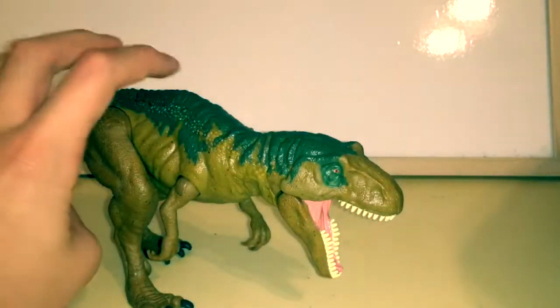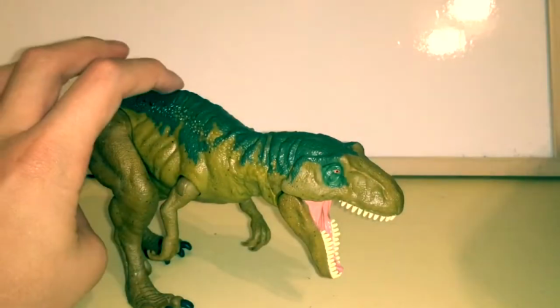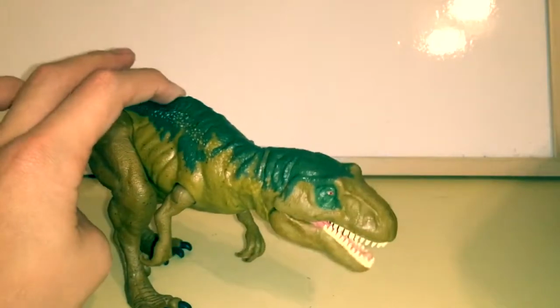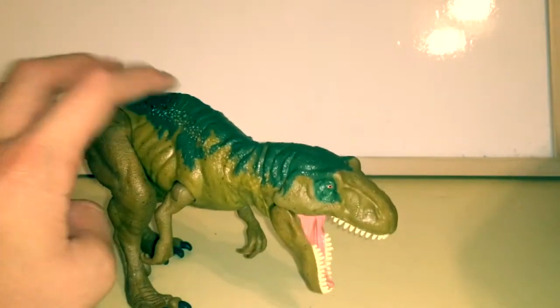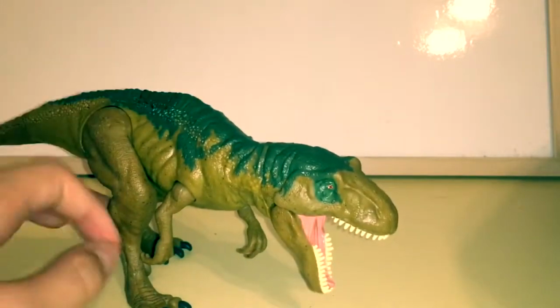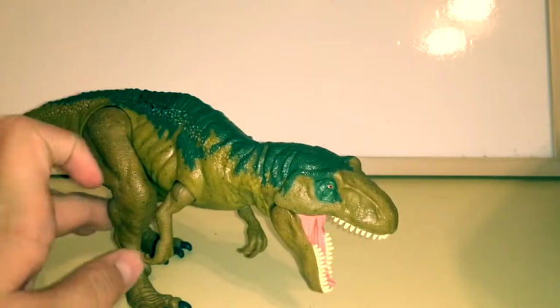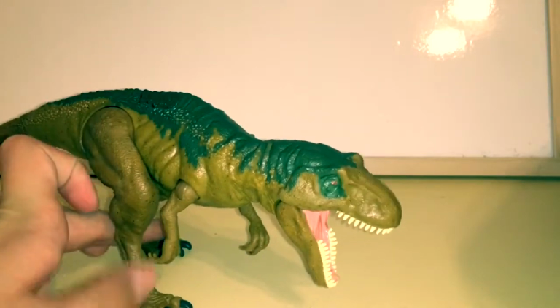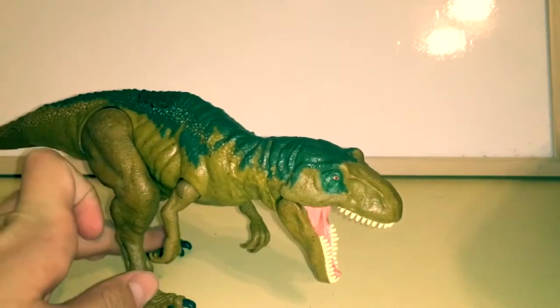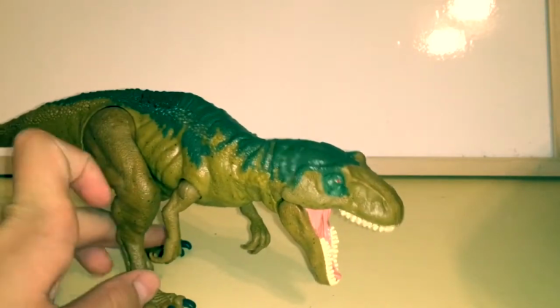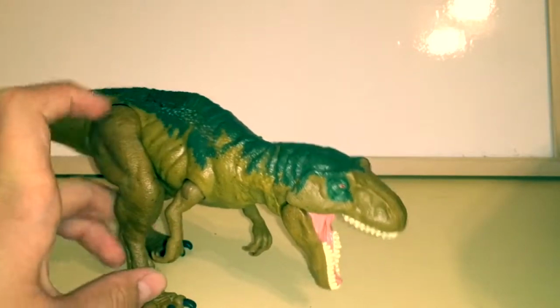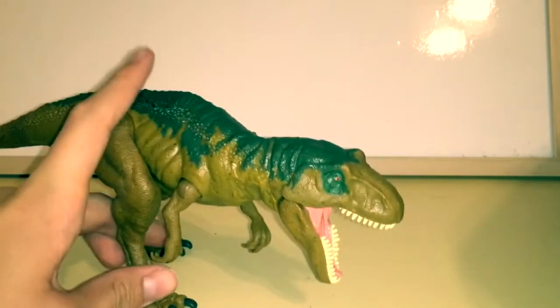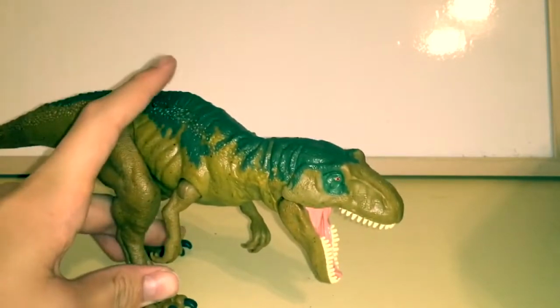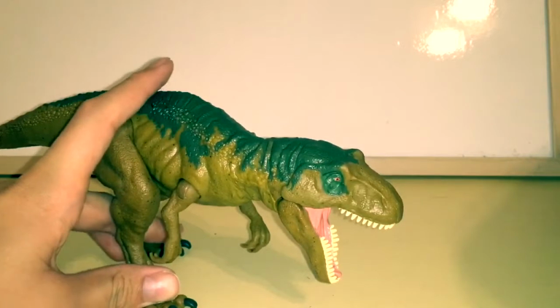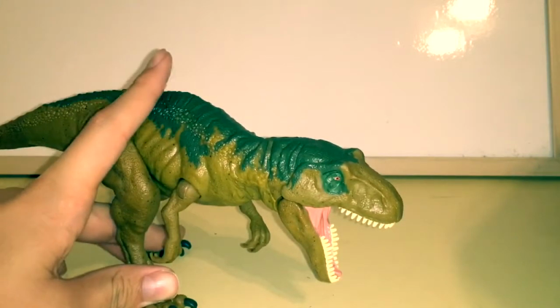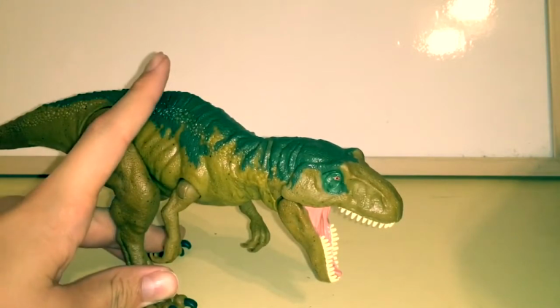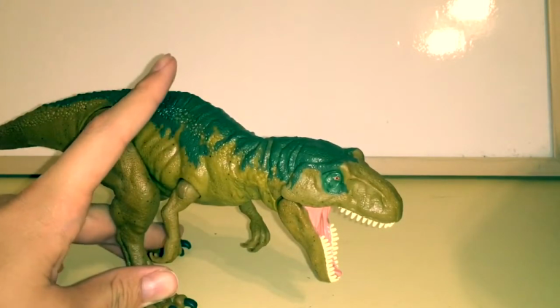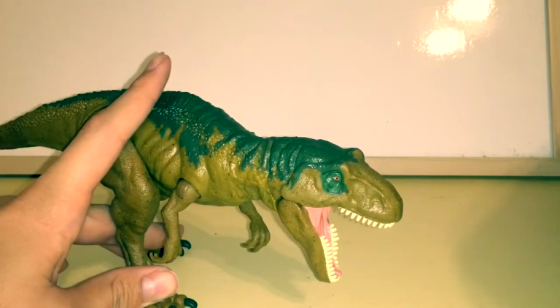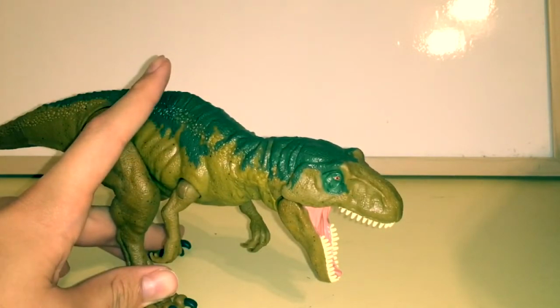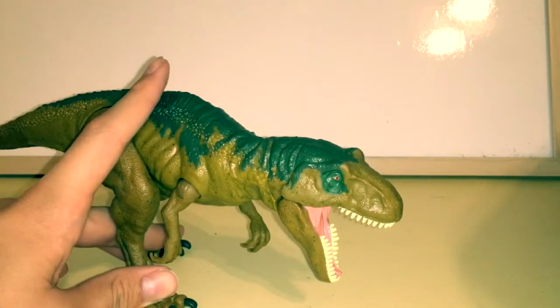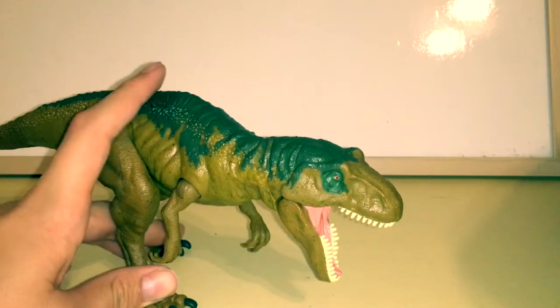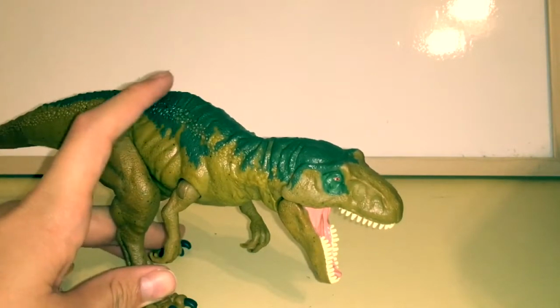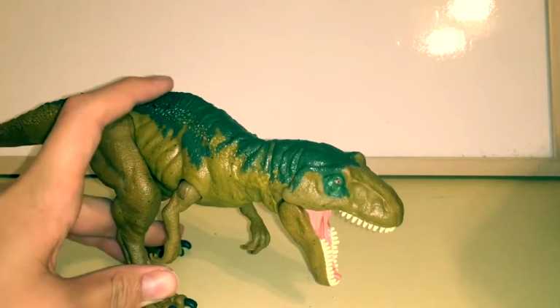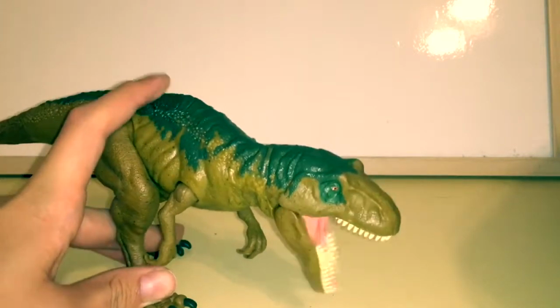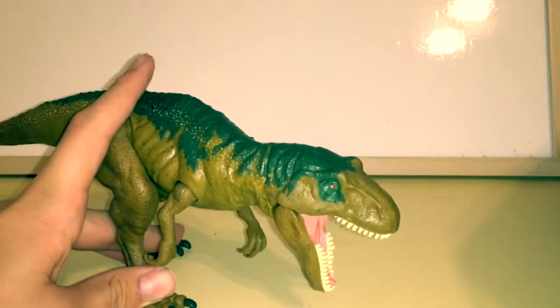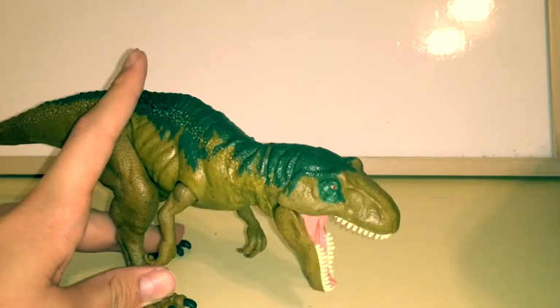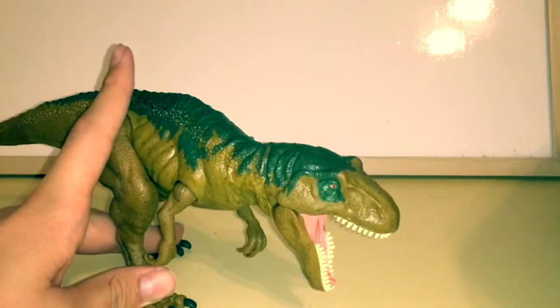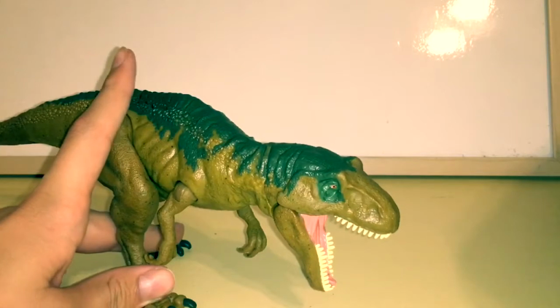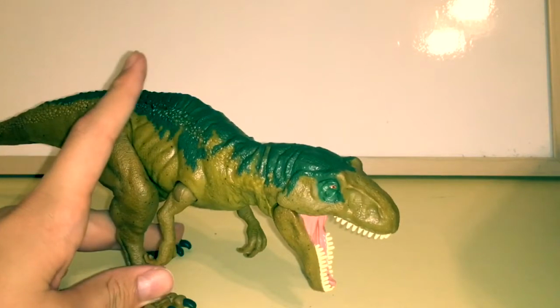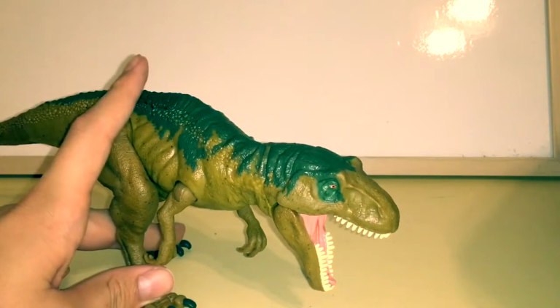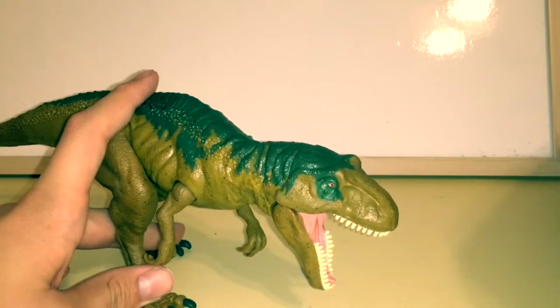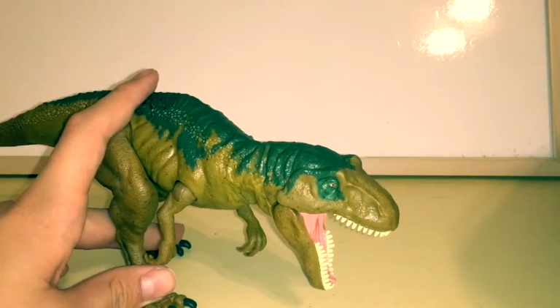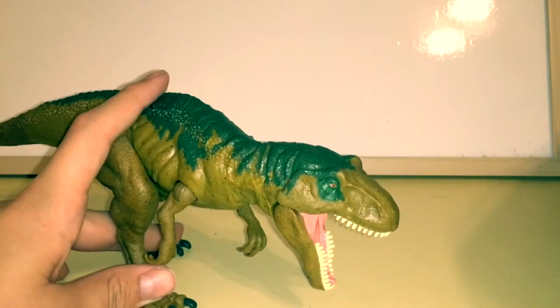So the next roar is a stomp and then a growl. There's that roar that I like again.